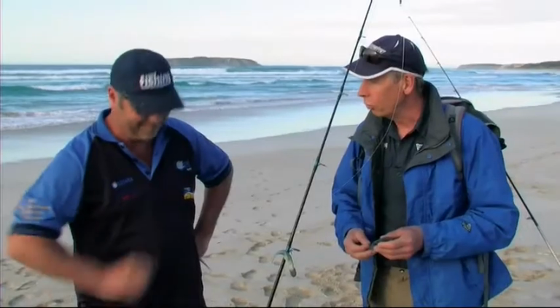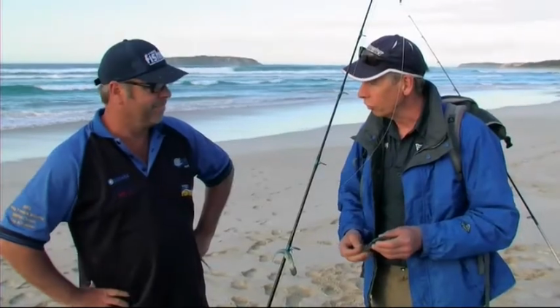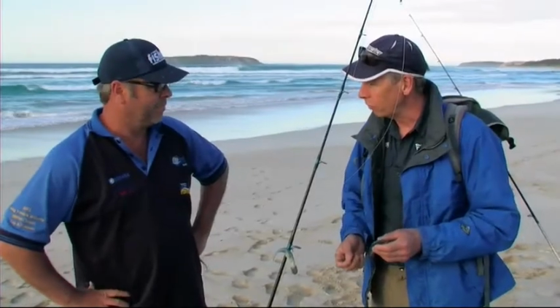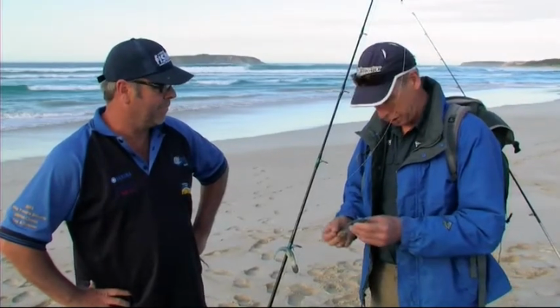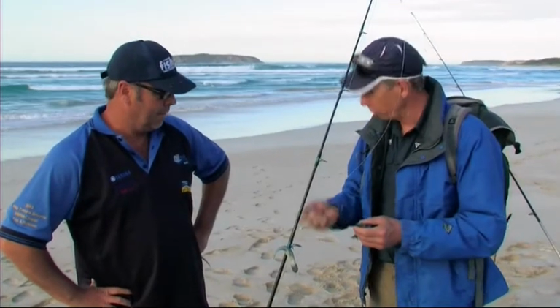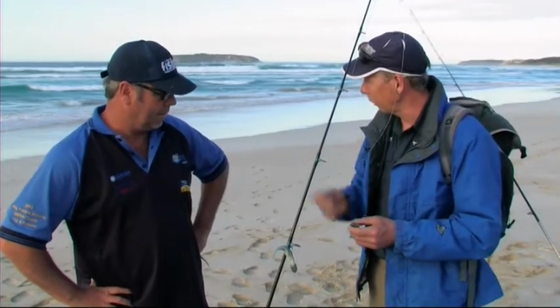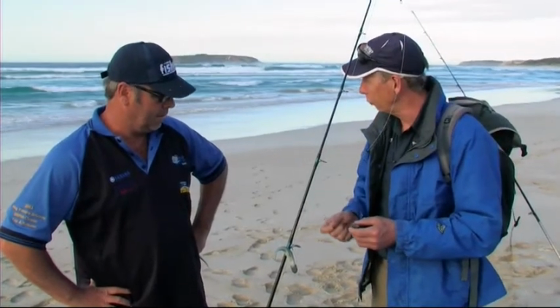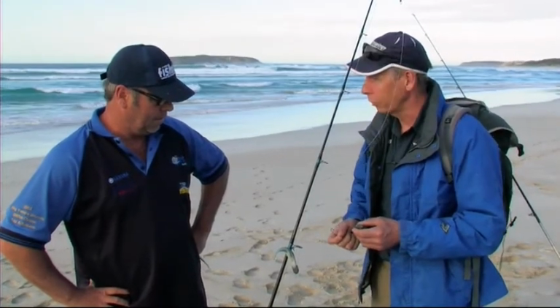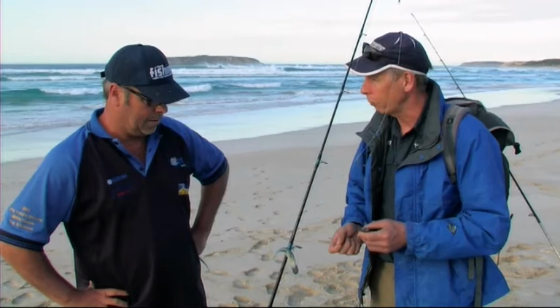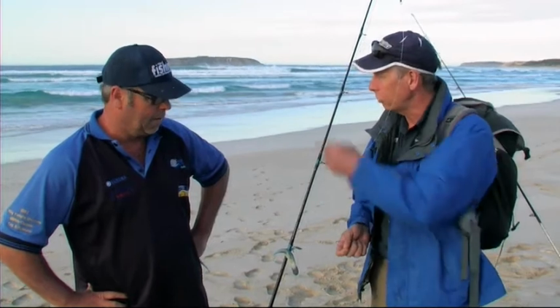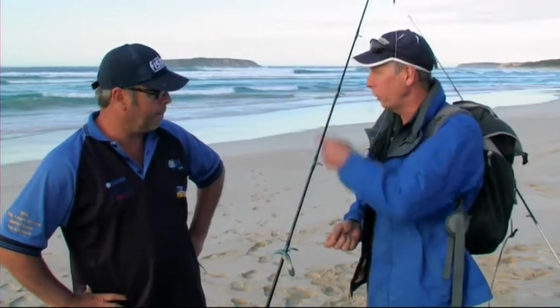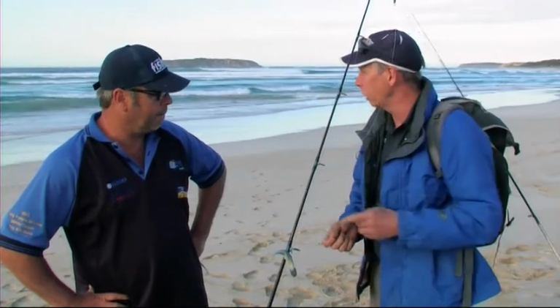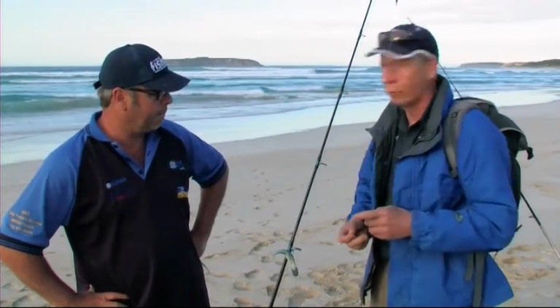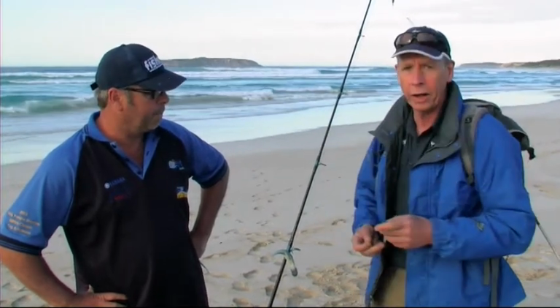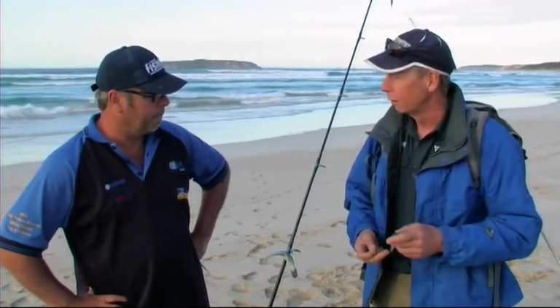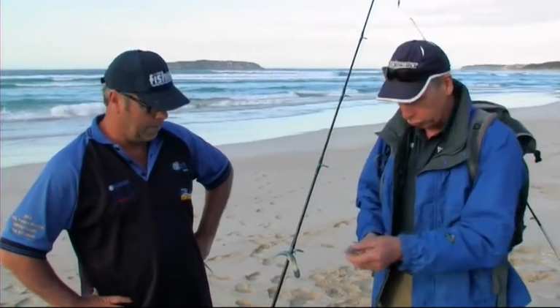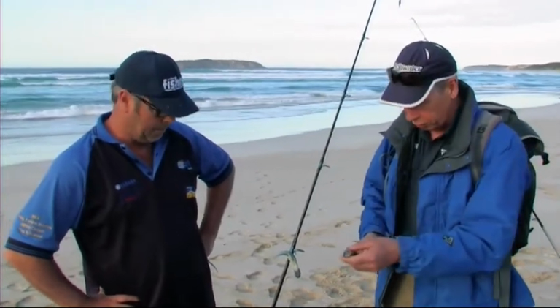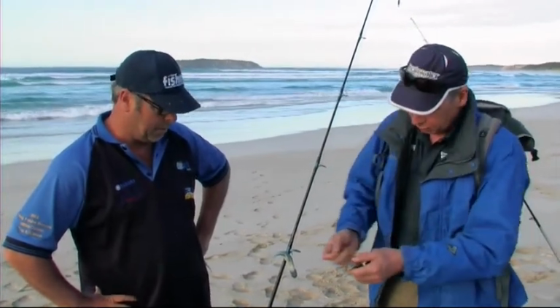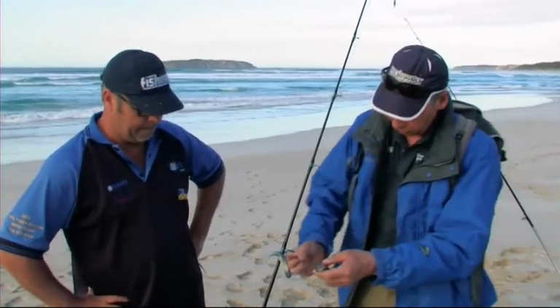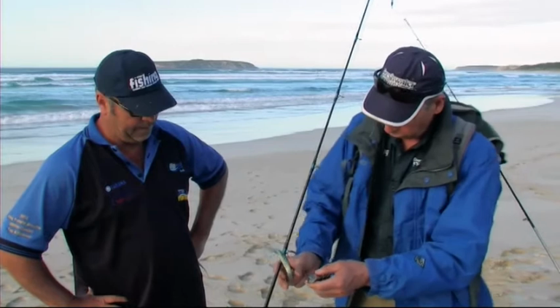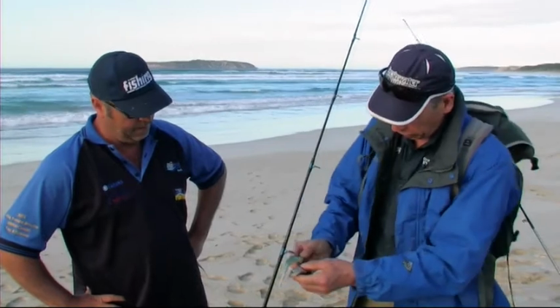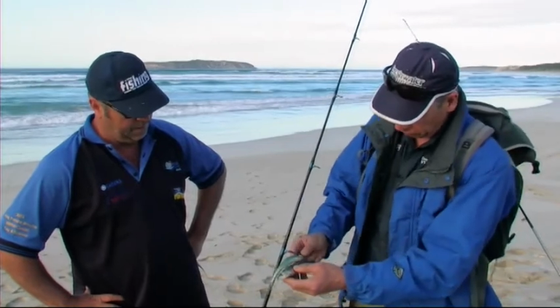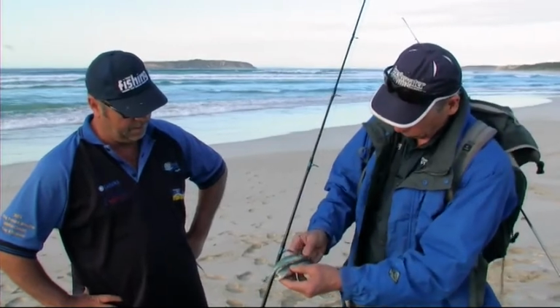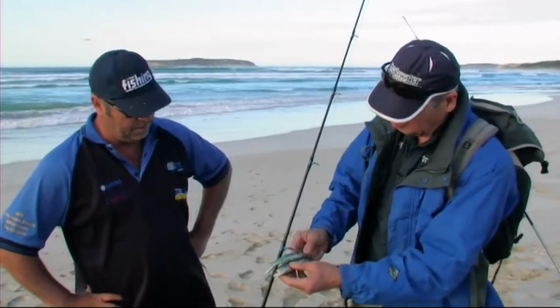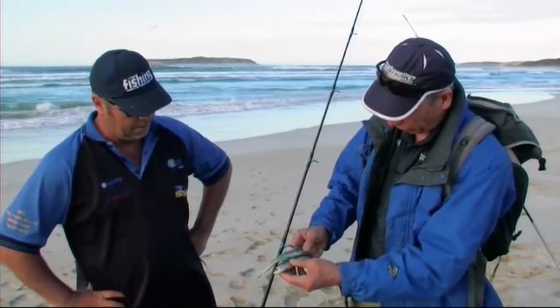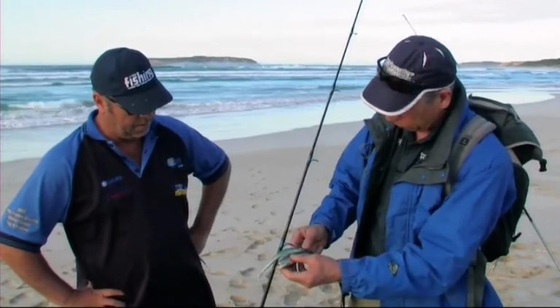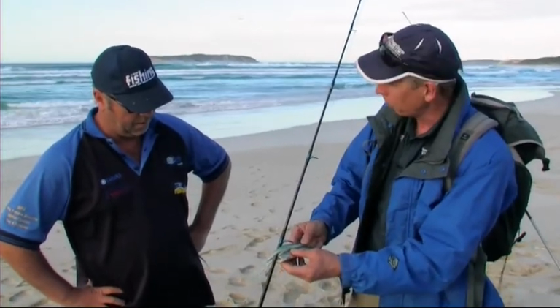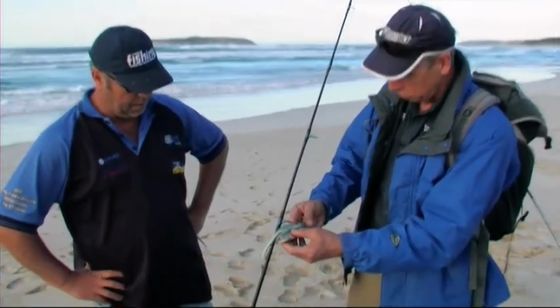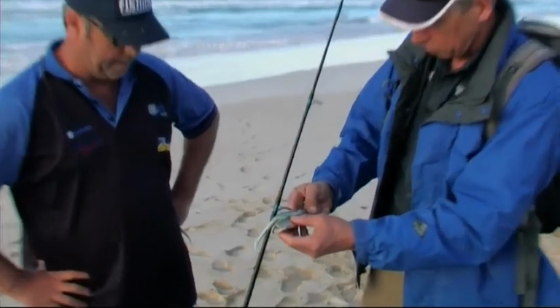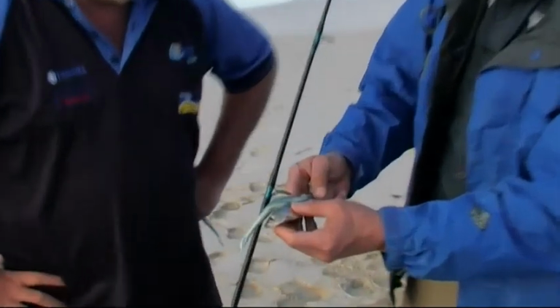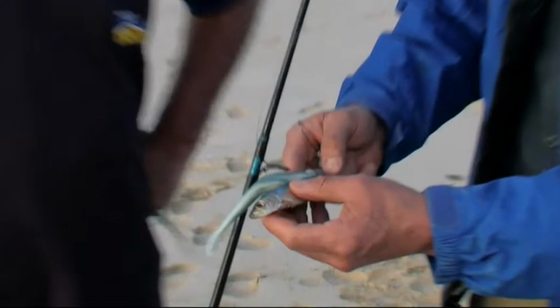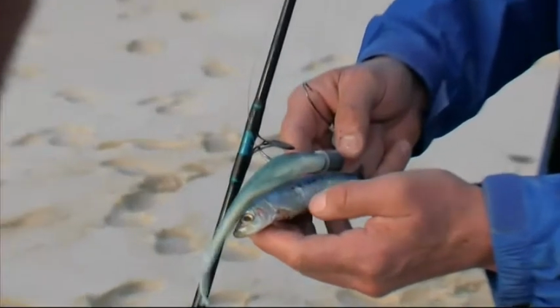Surf fishing and soft plastics, Lenny. We're going to have a go on the surf here on soft plastics. The boys behind us are getting a few on pilchards. So we figure this jerk shad looks a bit like a pilchard, so we'll give that a go.